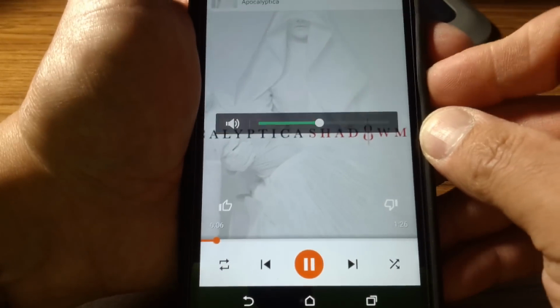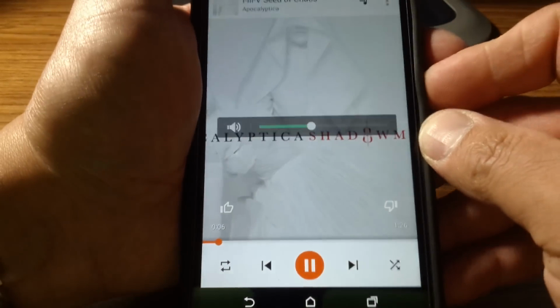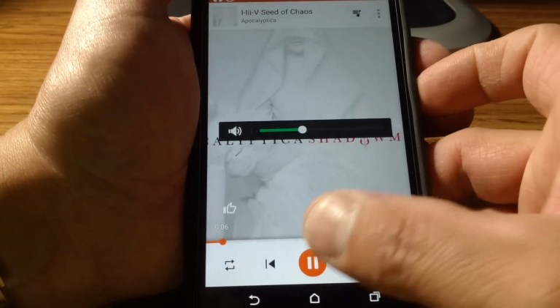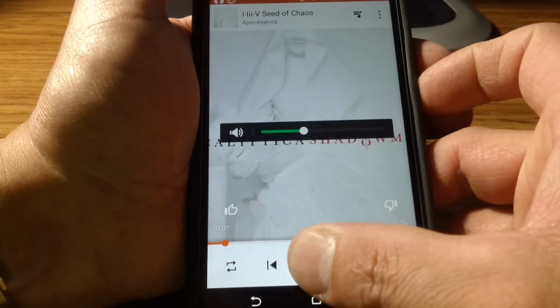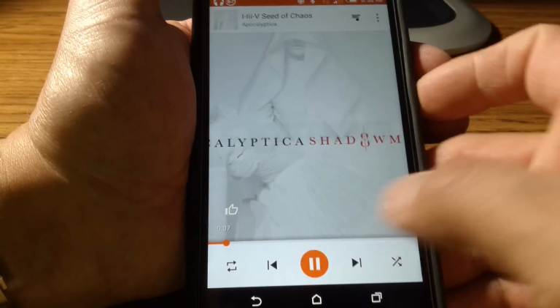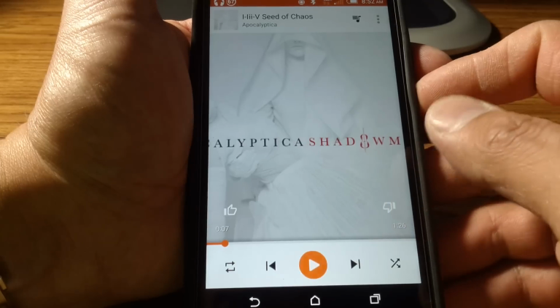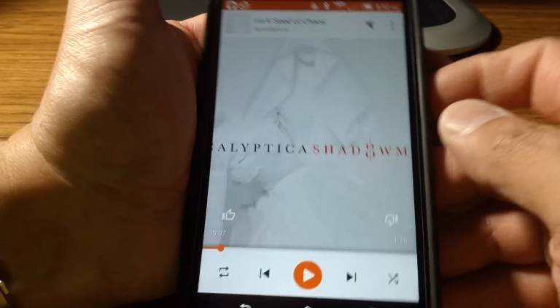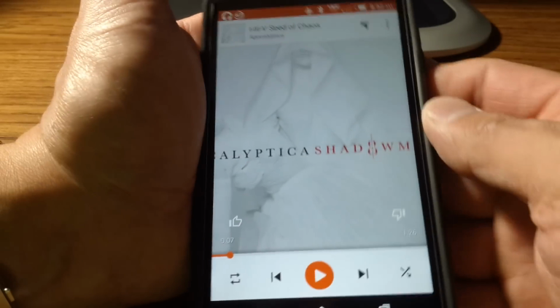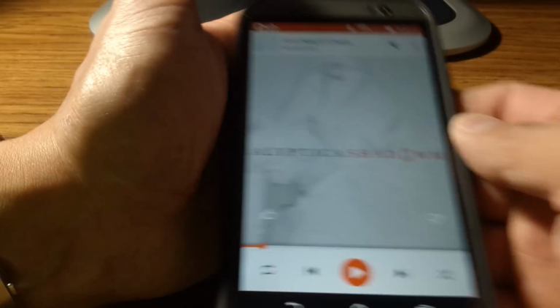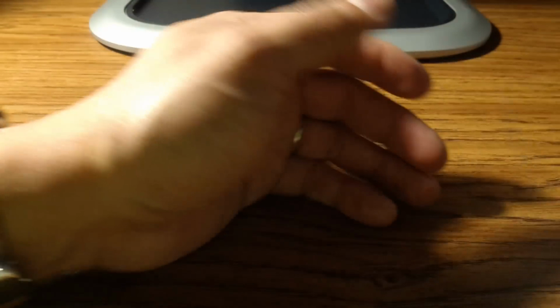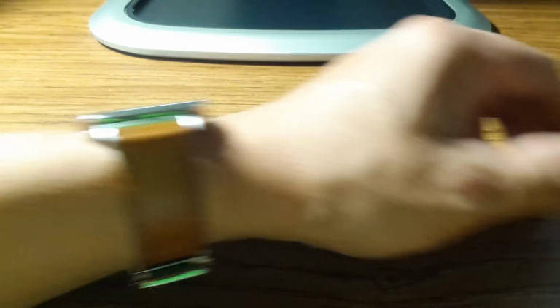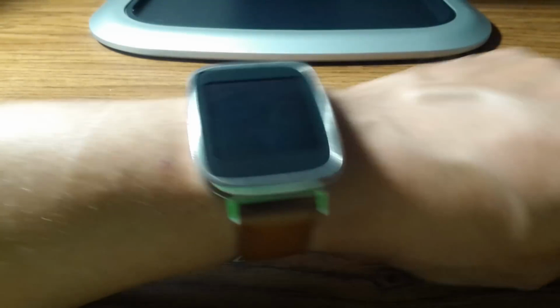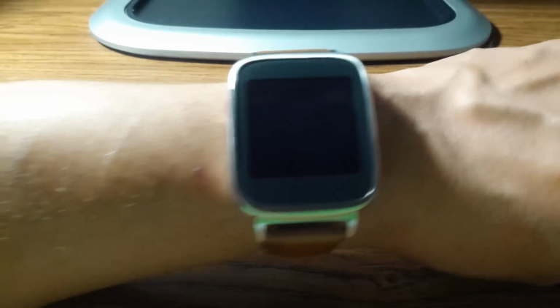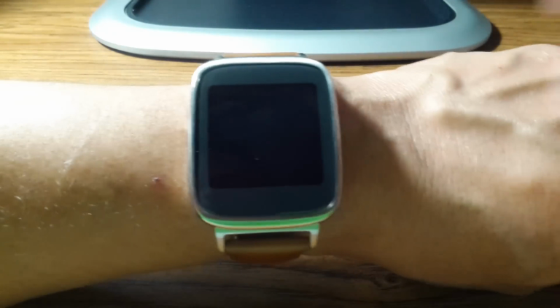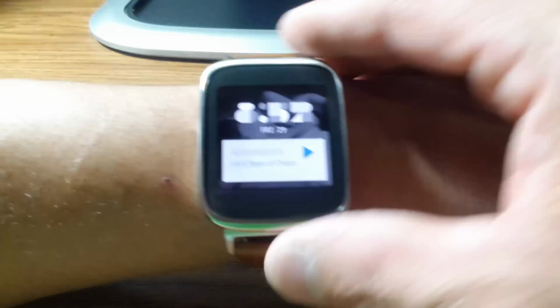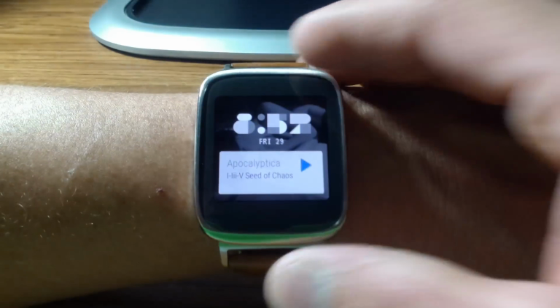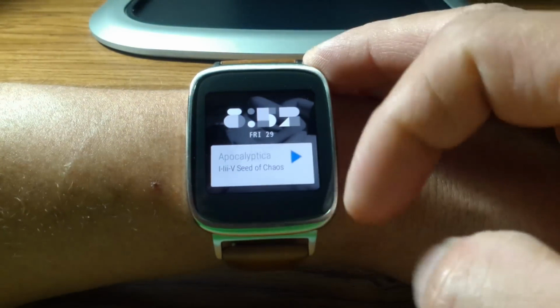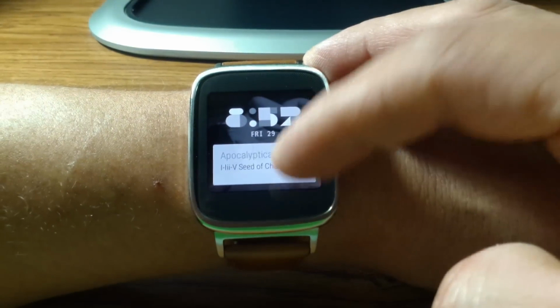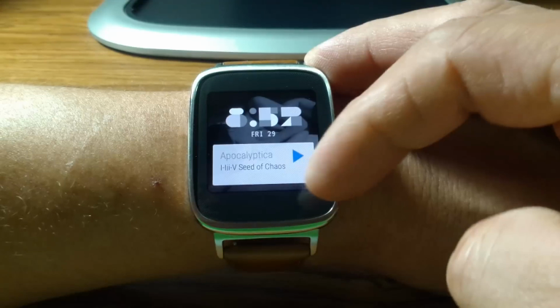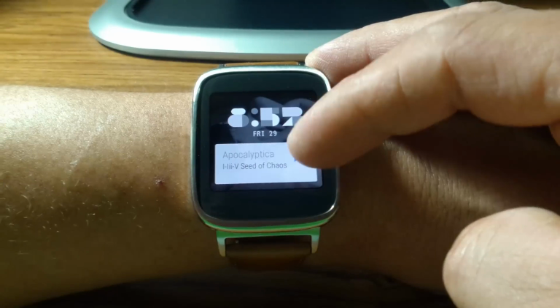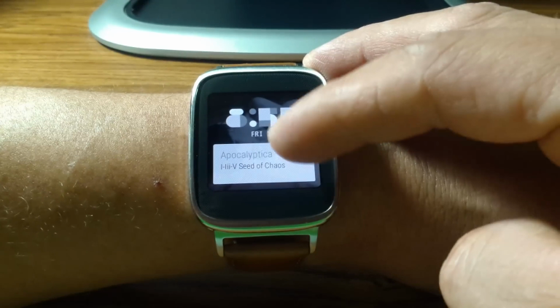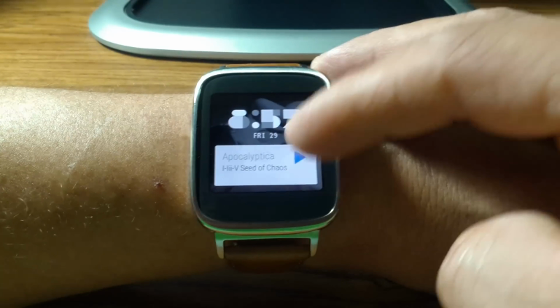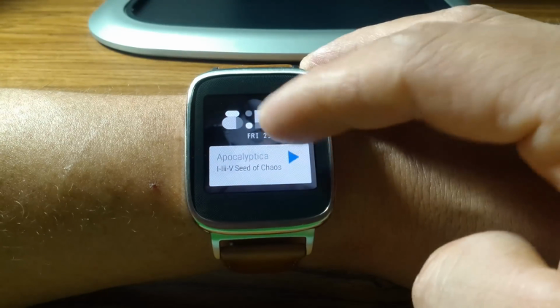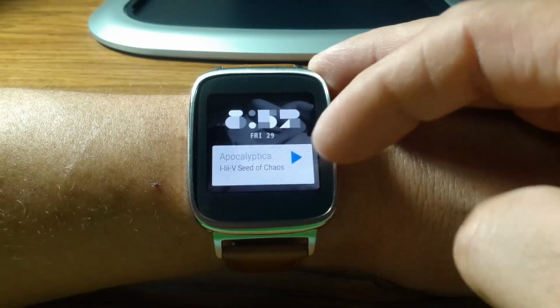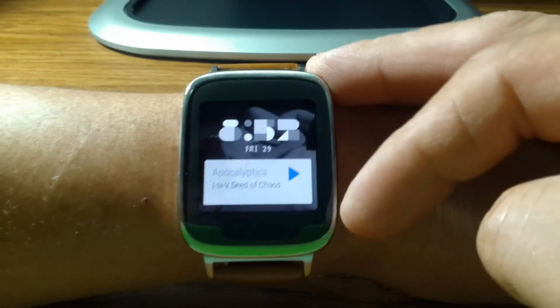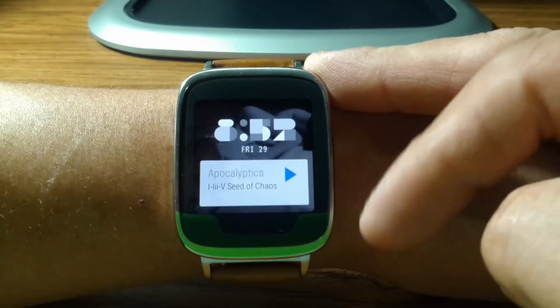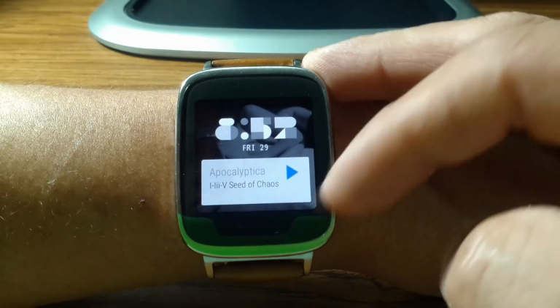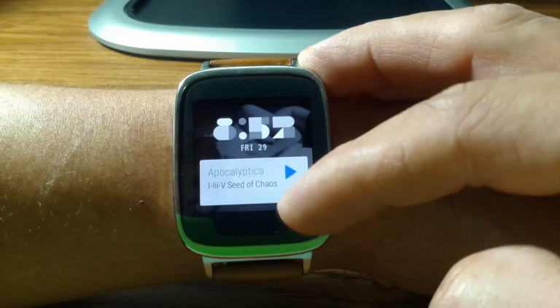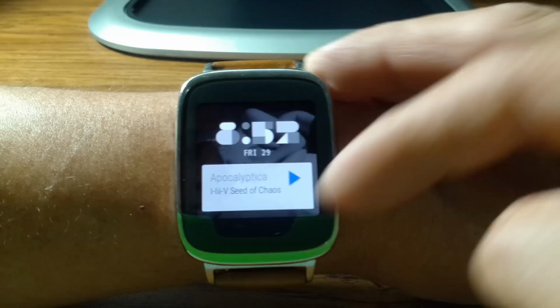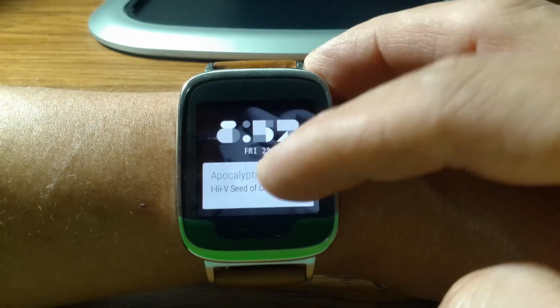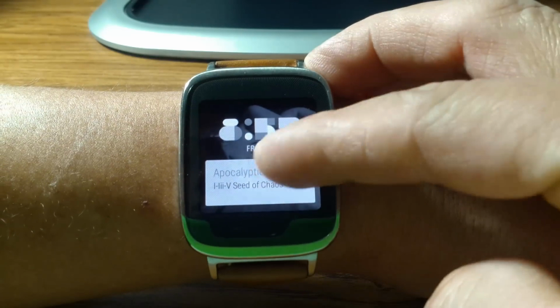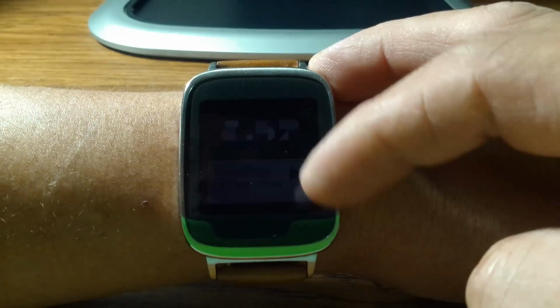It's playing that — pause that. As you can see, we paused it on the phone so it stopped it on the watch as well. The controls are synced between the phone and the watch.